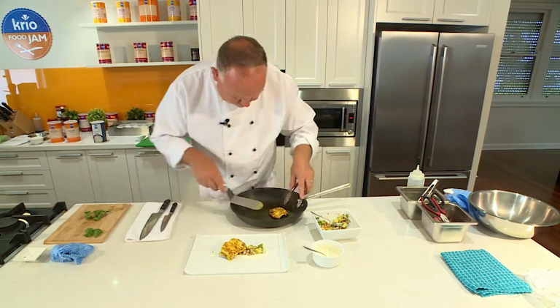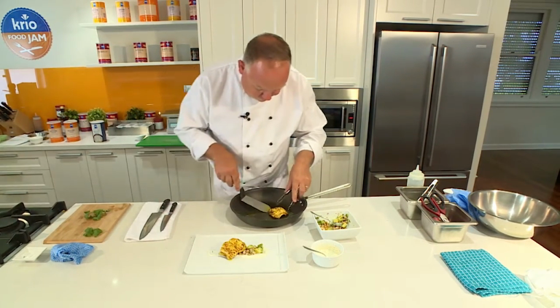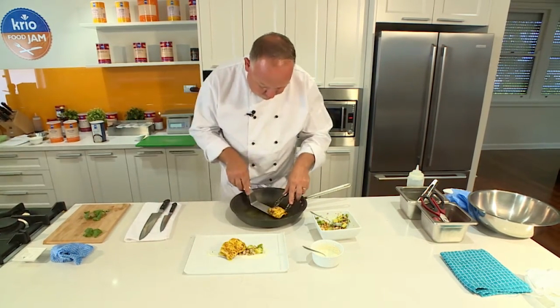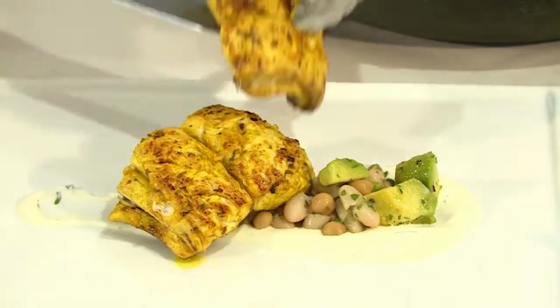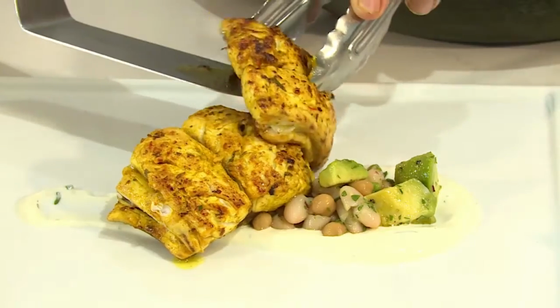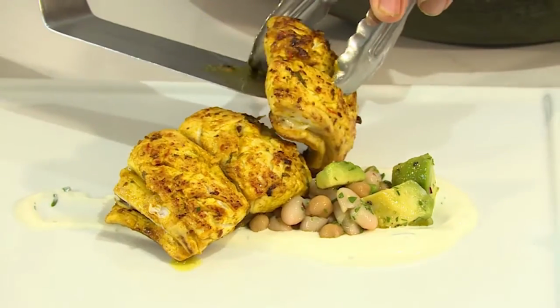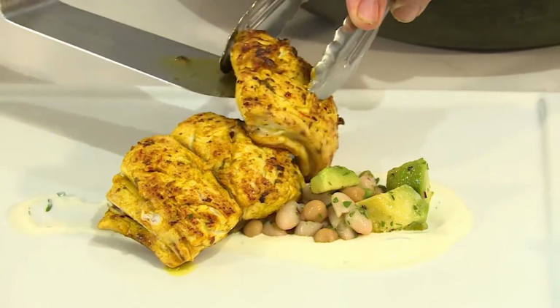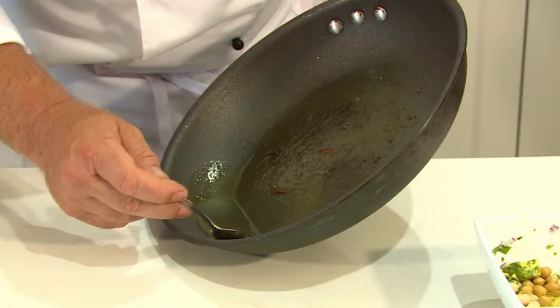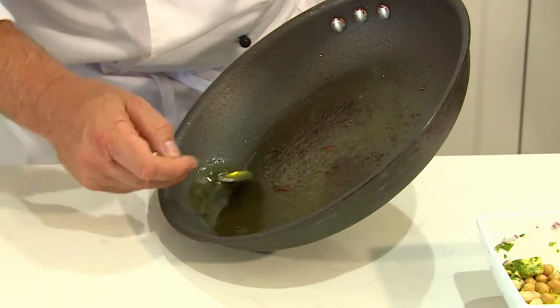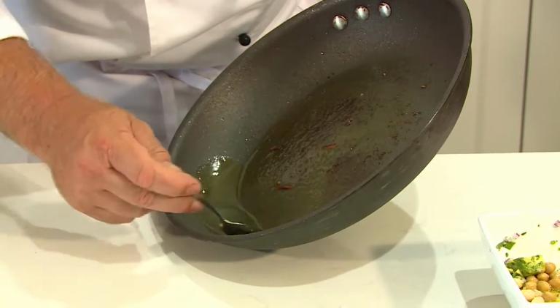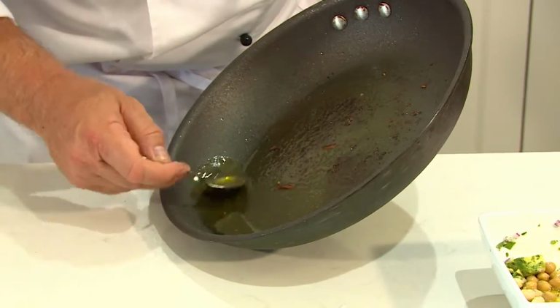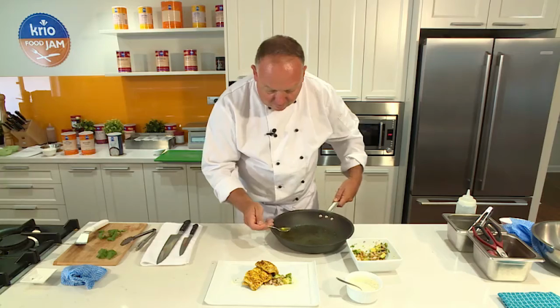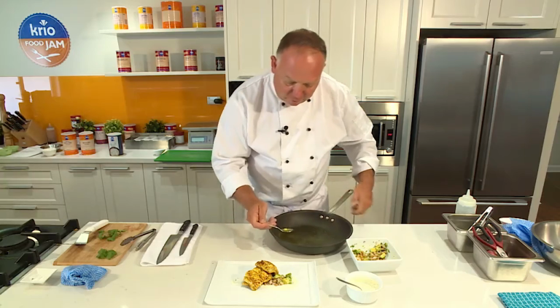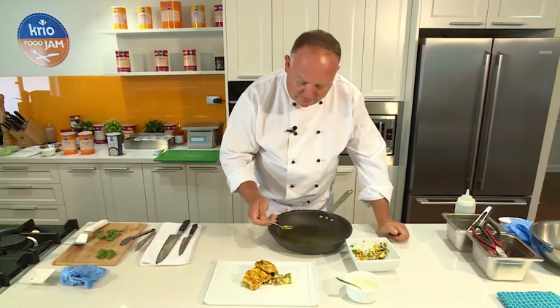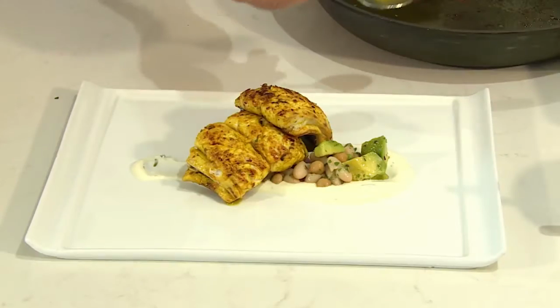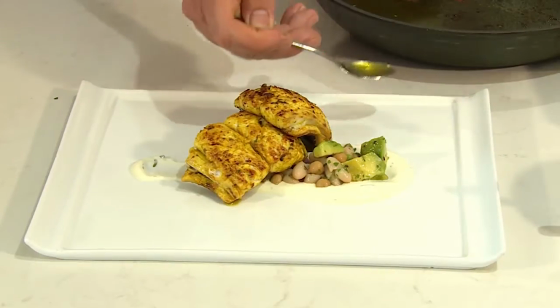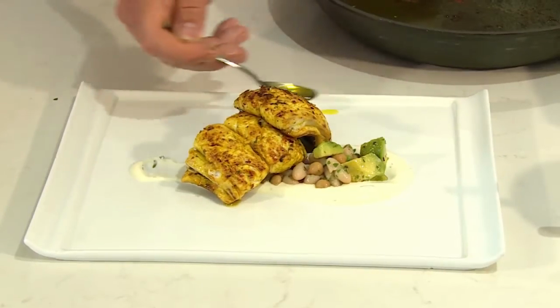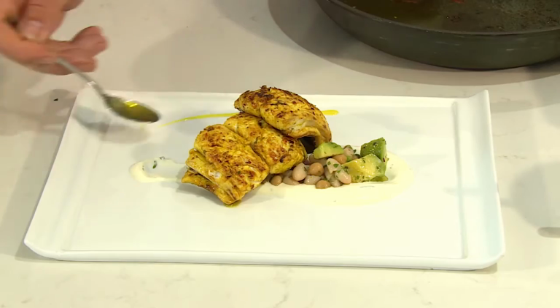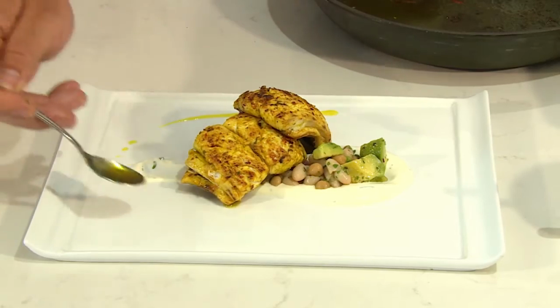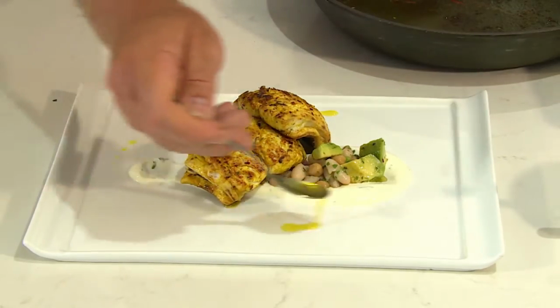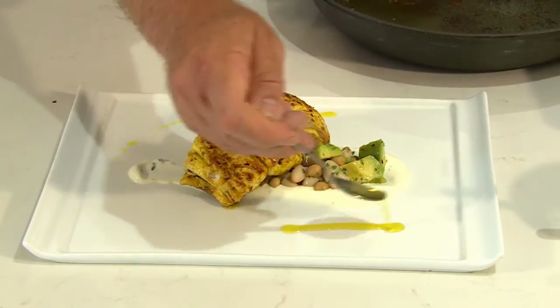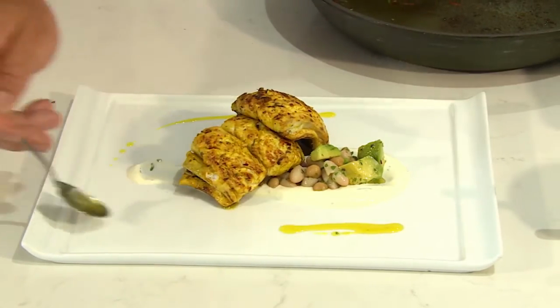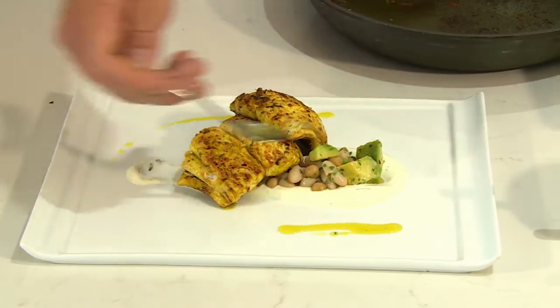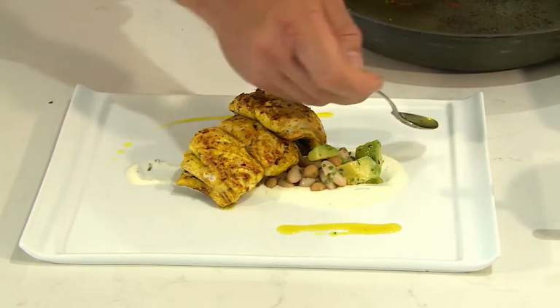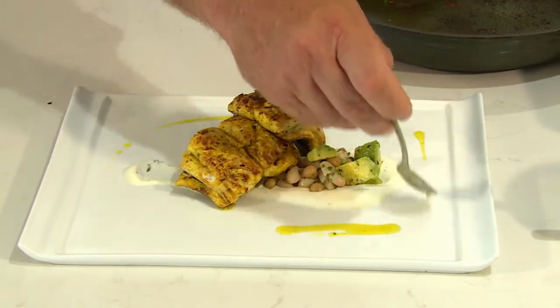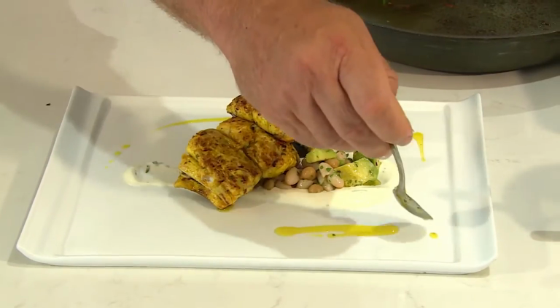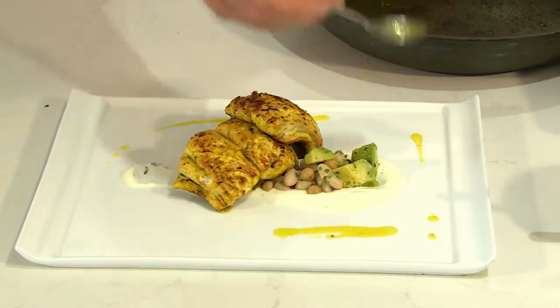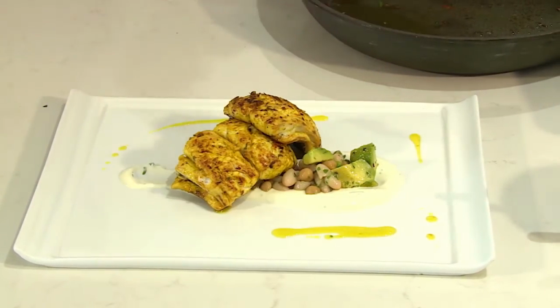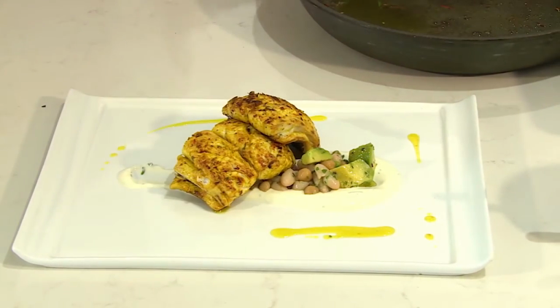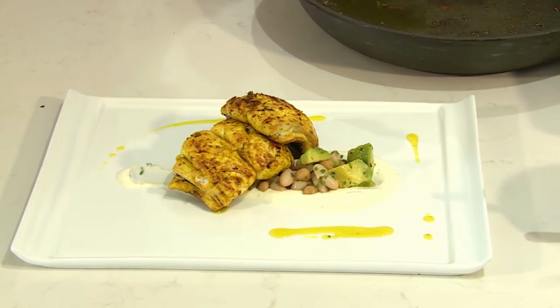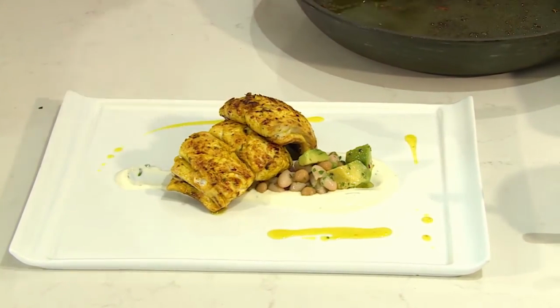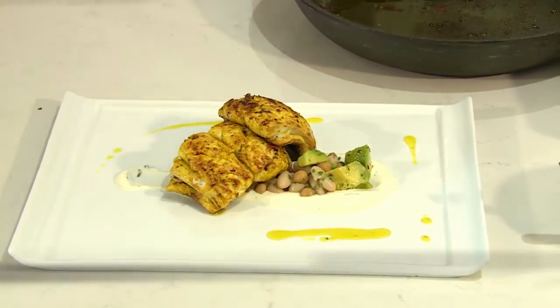Let's grab a little bit of our pan juices — absolutely beautiful colour — and we're just going to swirl this around the plate. So there you go mate. Look at this for a dish, I can't wait to eat it.